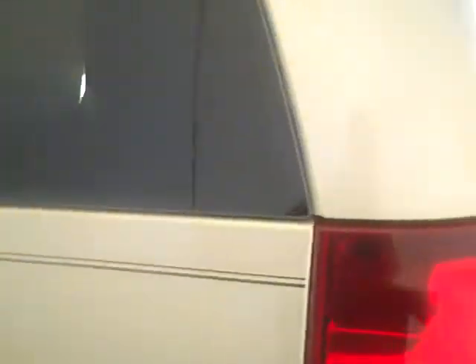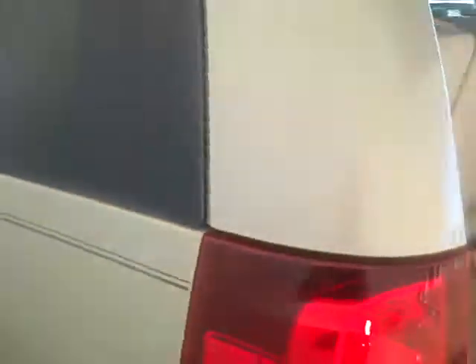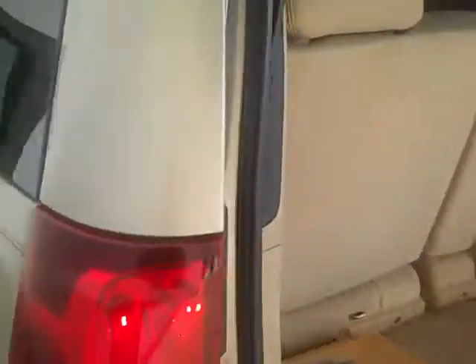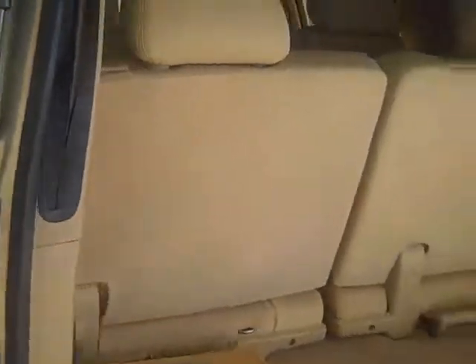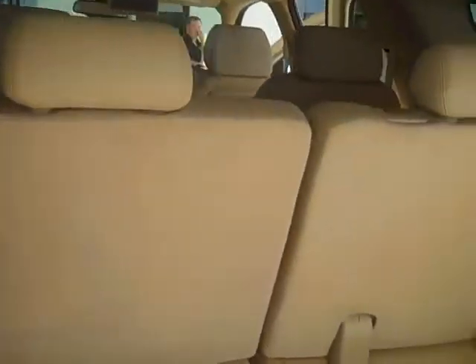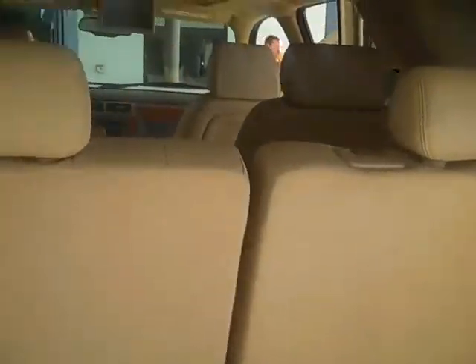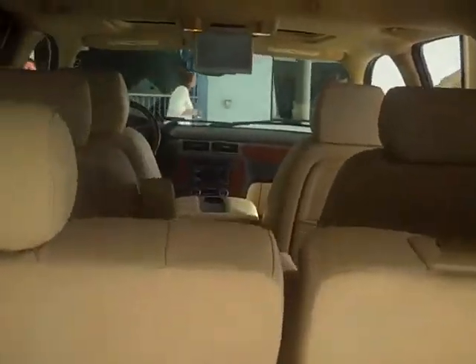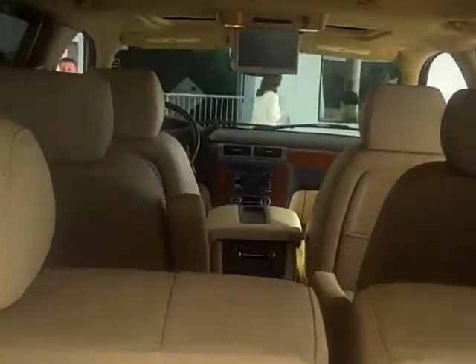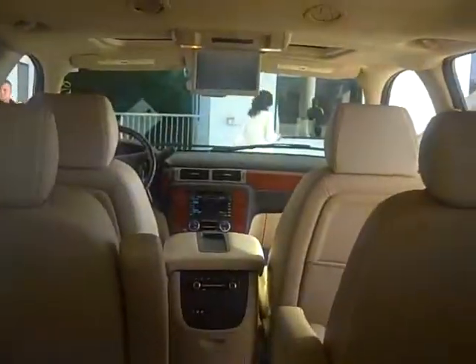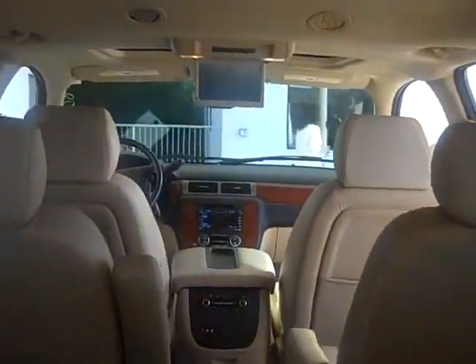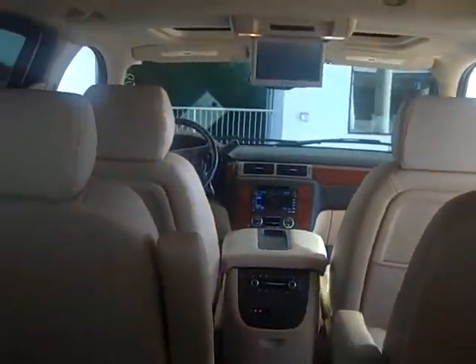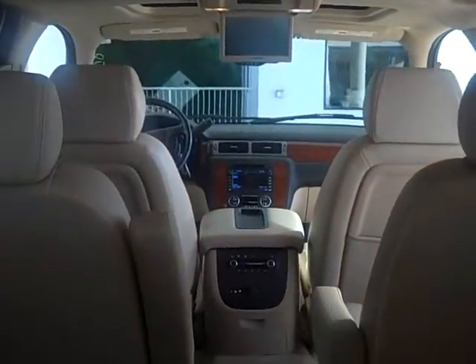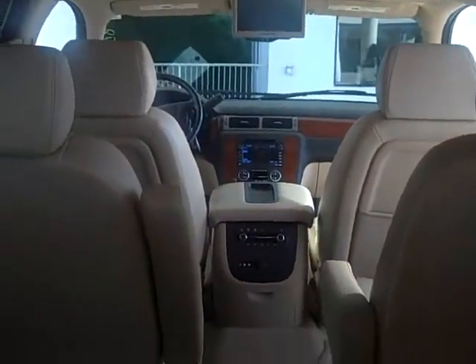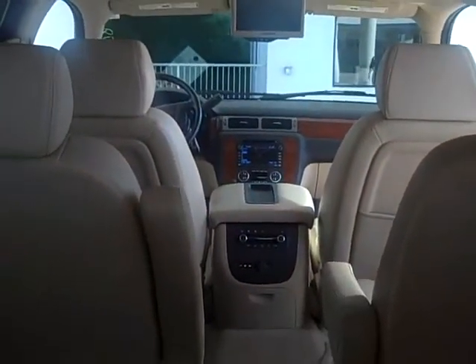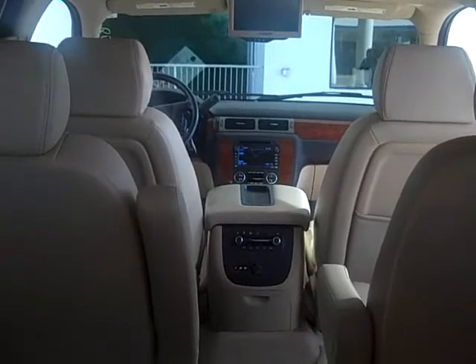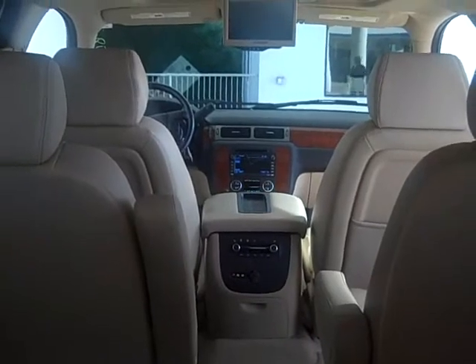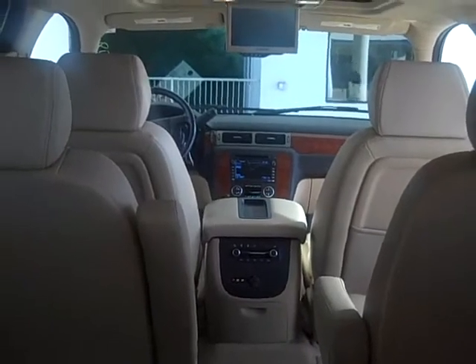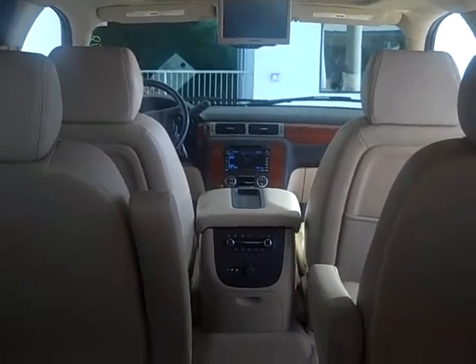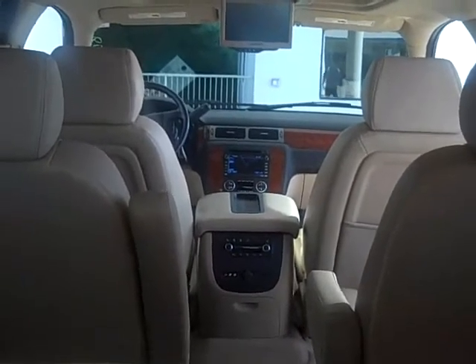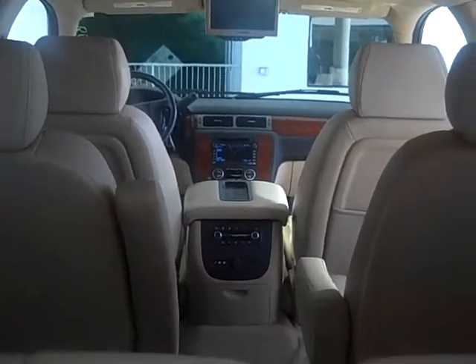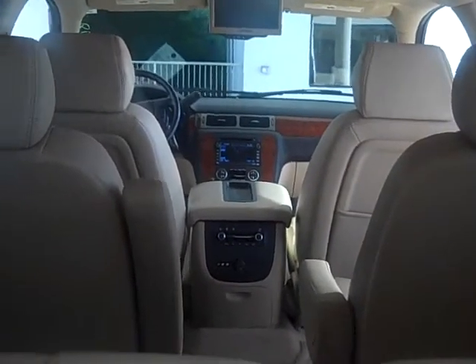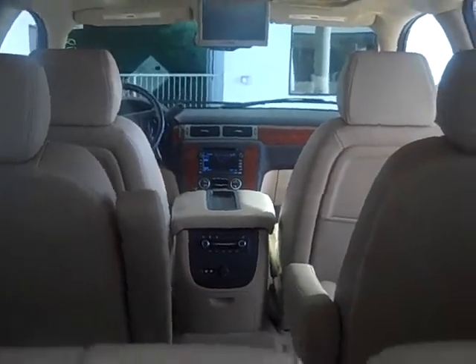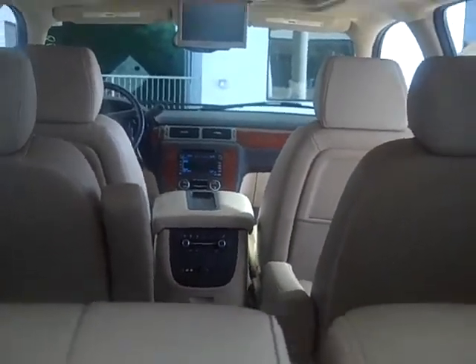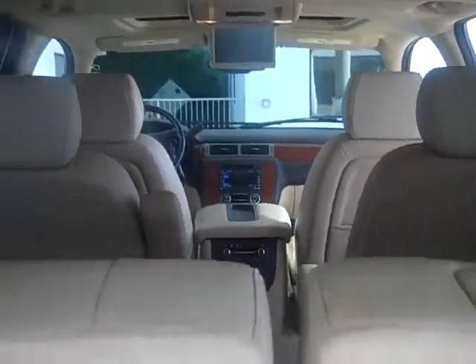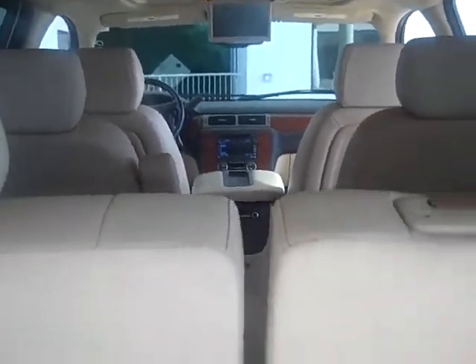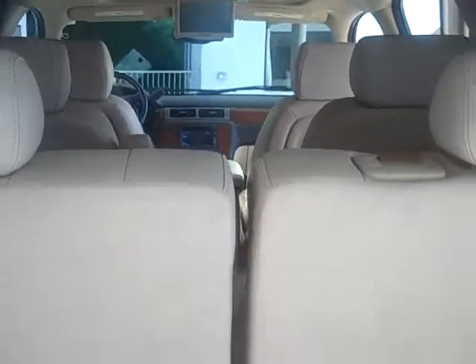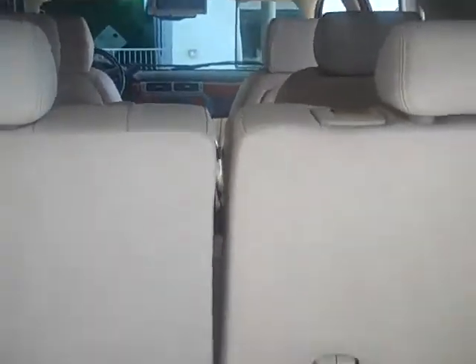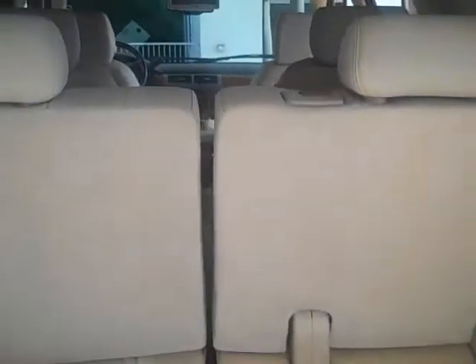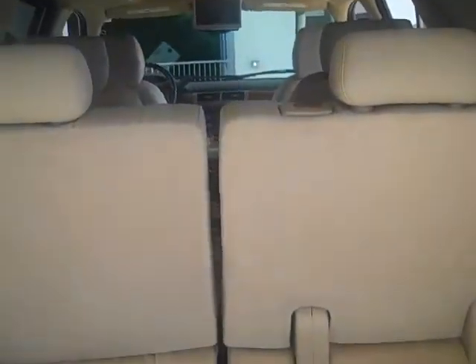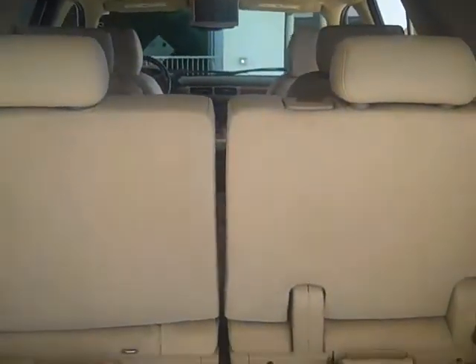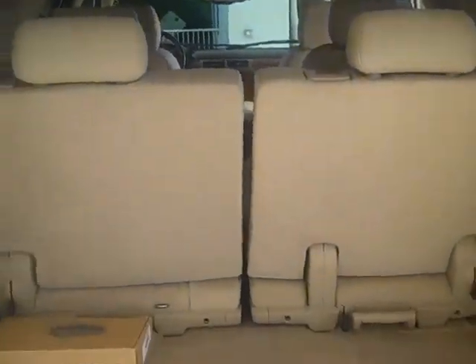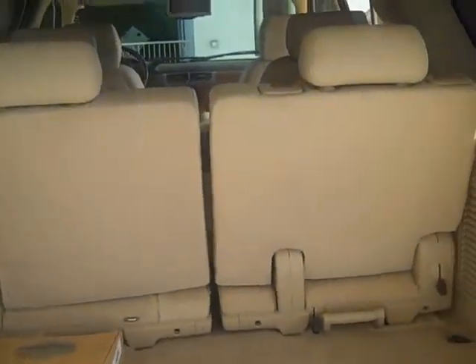Right over here, as you can see, it has a DVD player, navigation system, third row seat, sunroof — all the features you can imagine are on this car. Clean and nice, with only 17,000 miles on it.